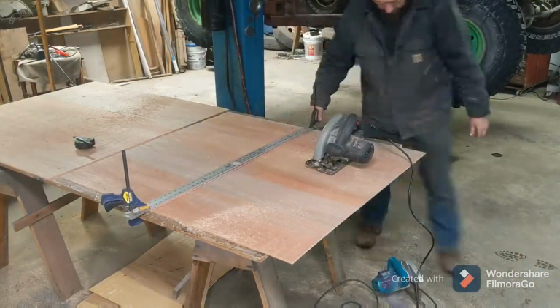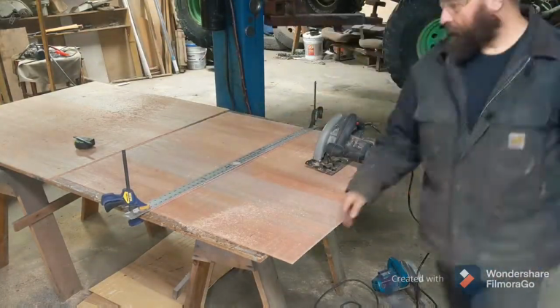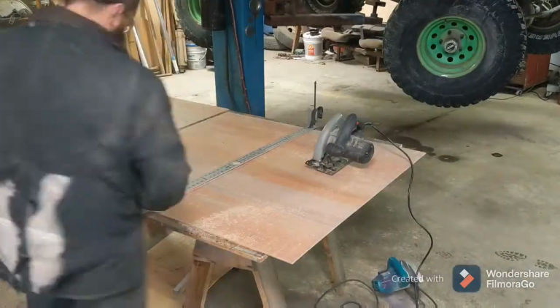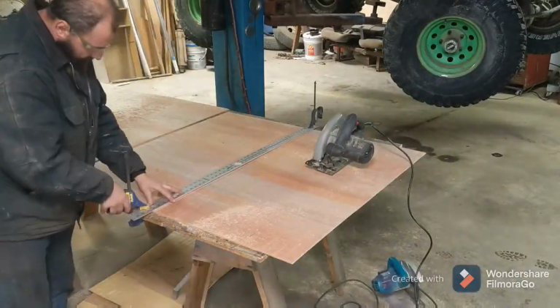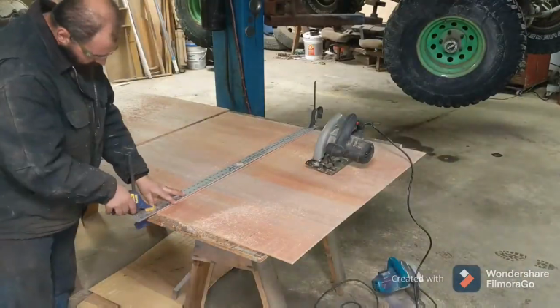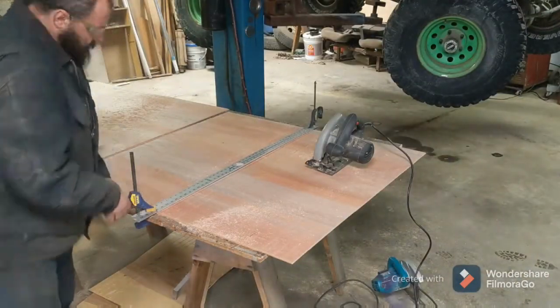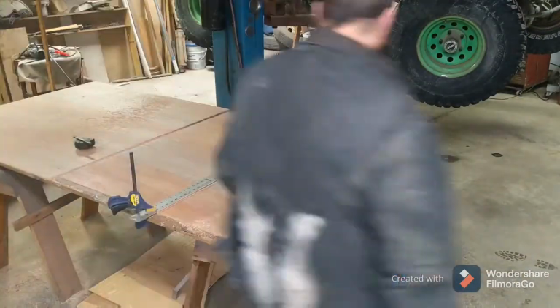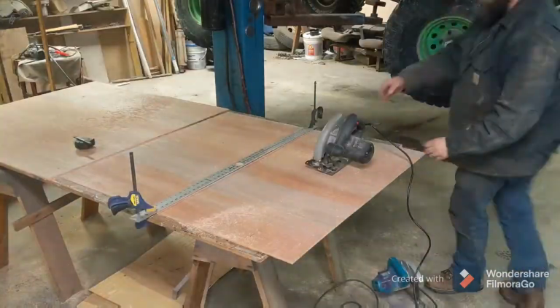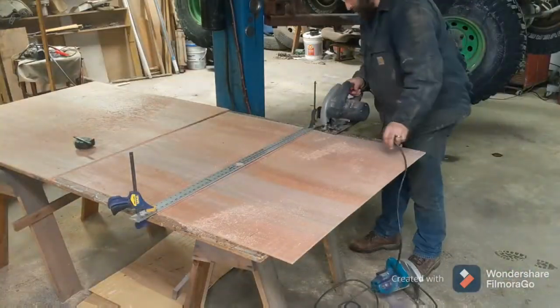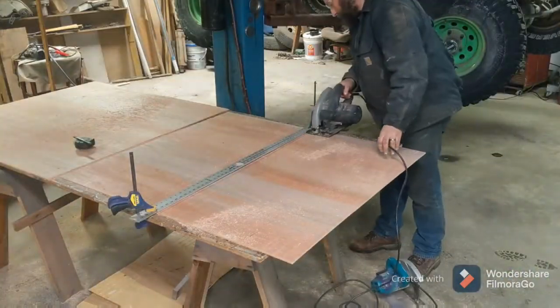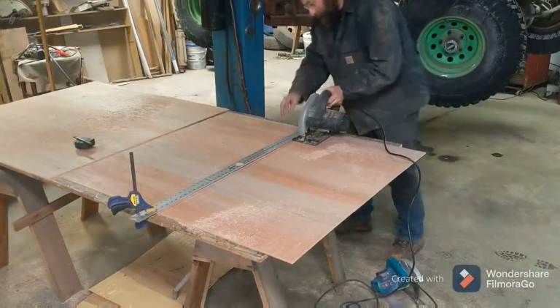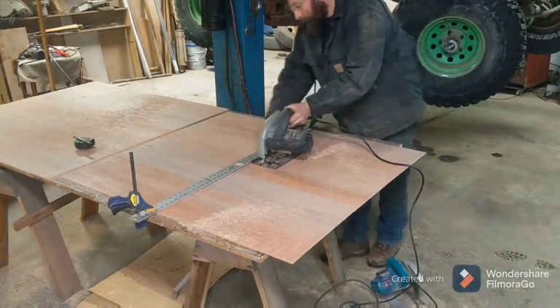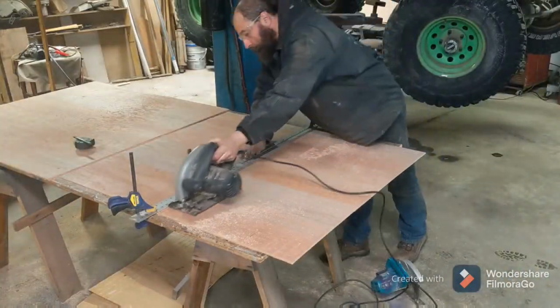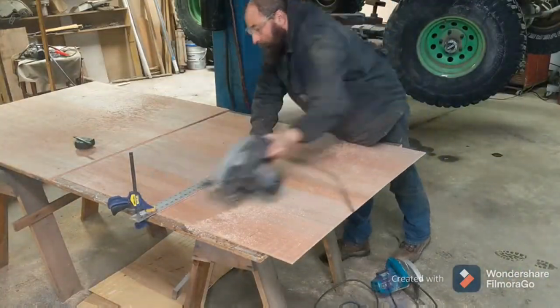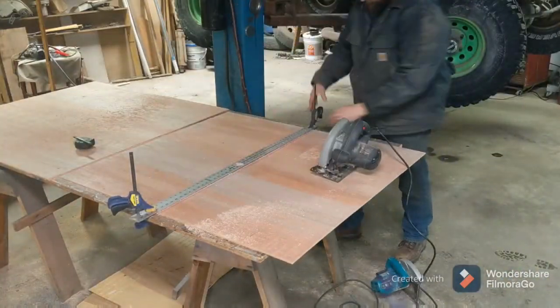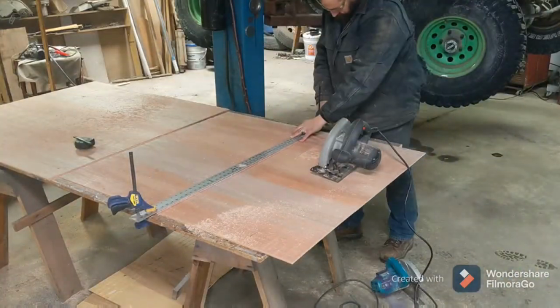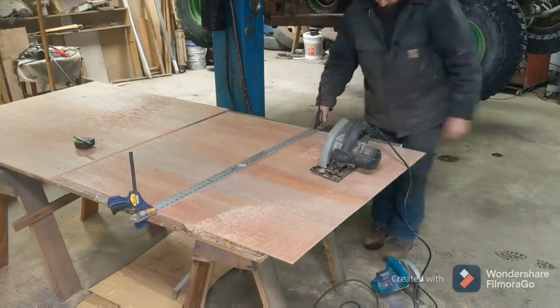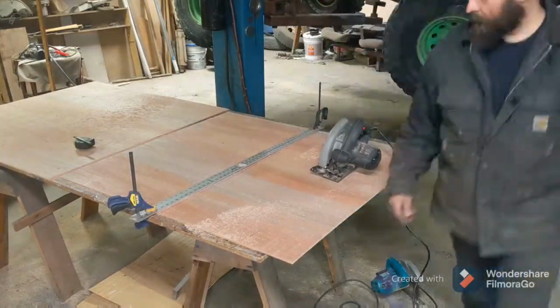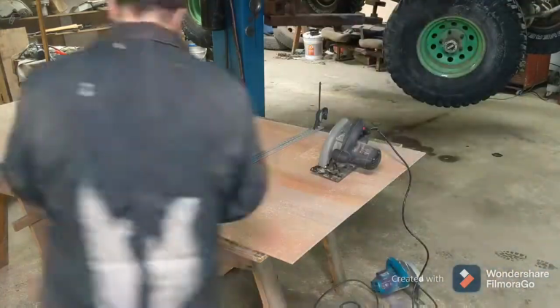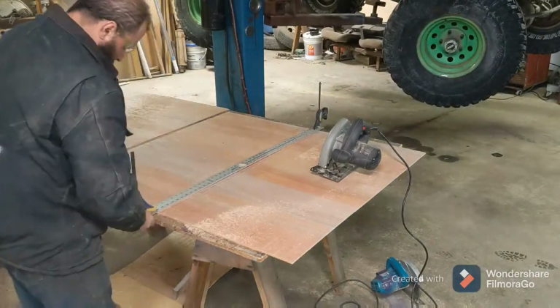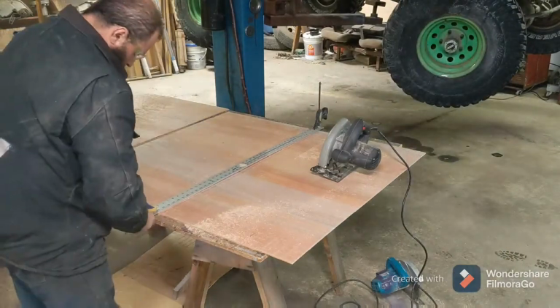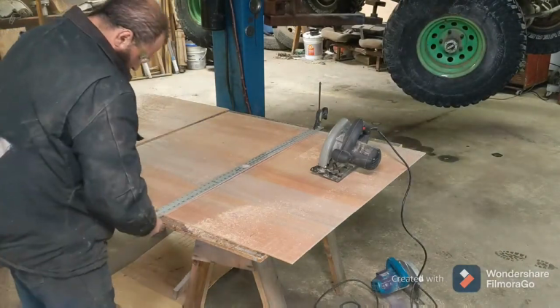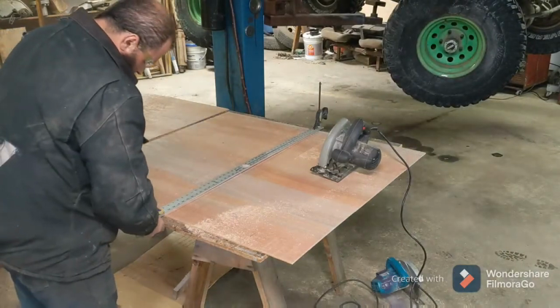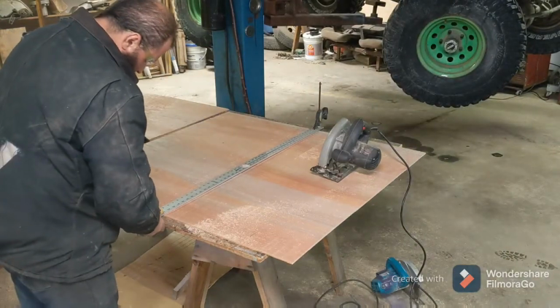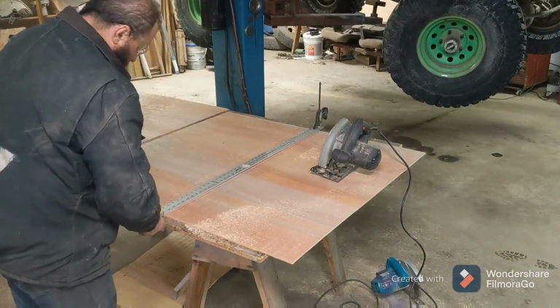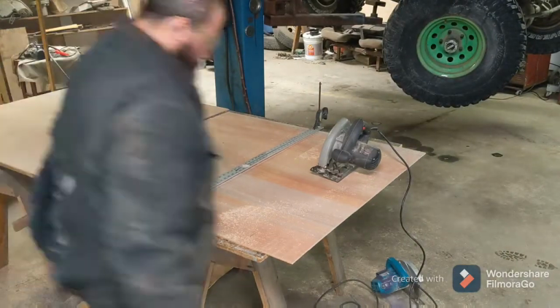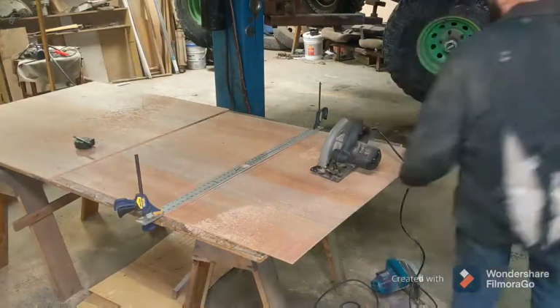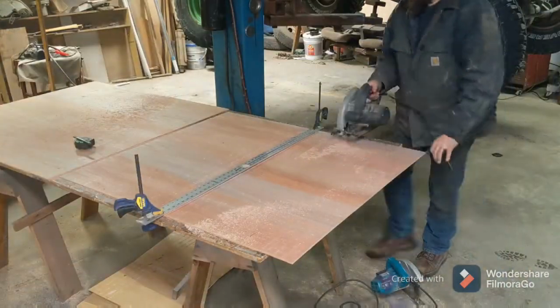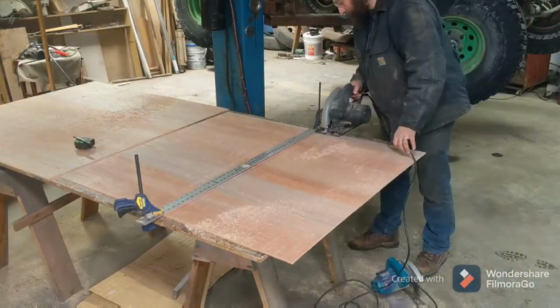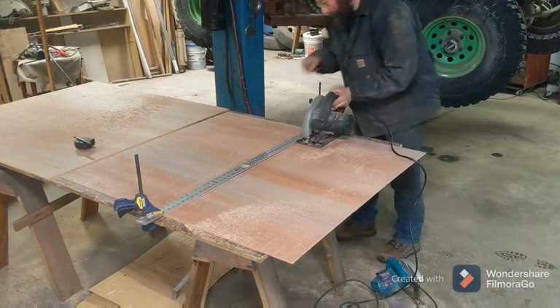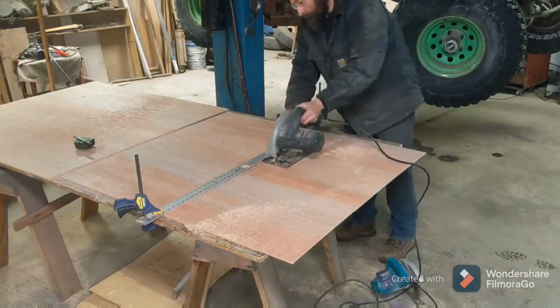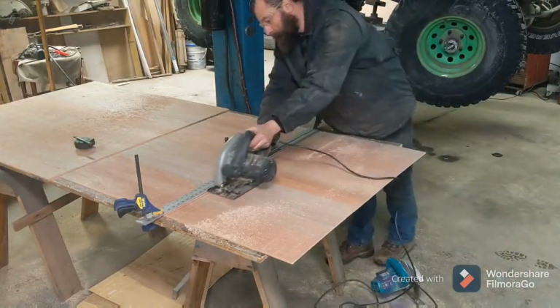This sheet also cracked when I installed it. It just didn't bend around the radius like other sheets had, so I ended up having to scrap this piece and start another one.